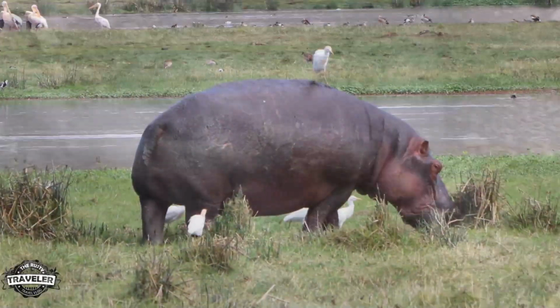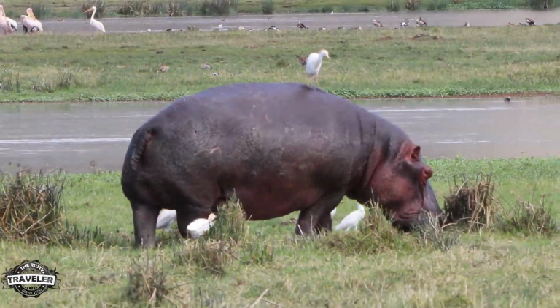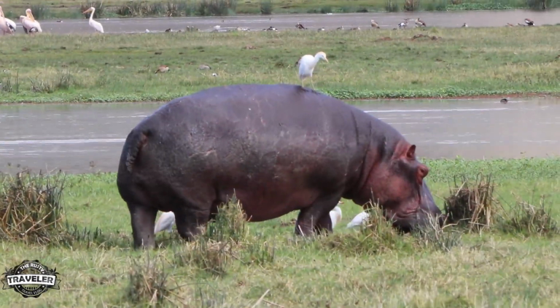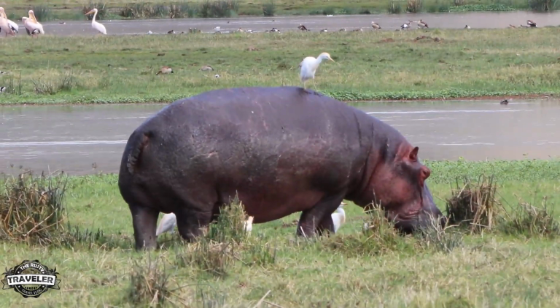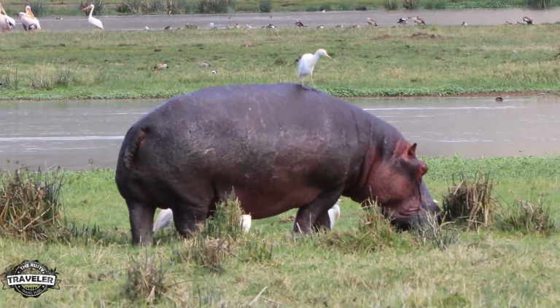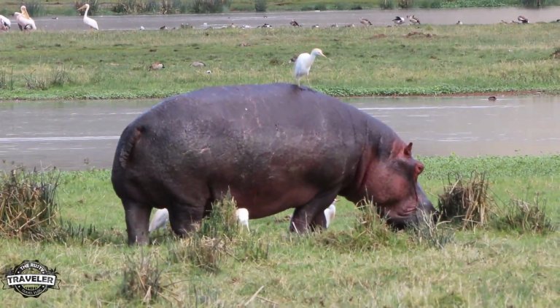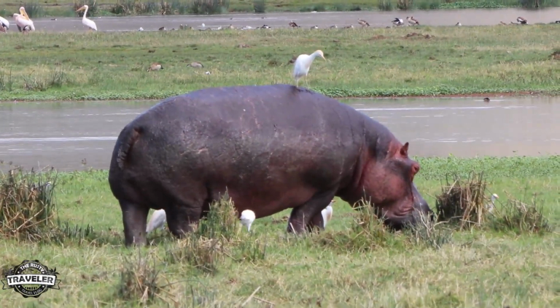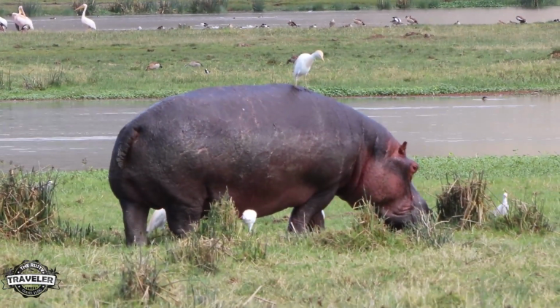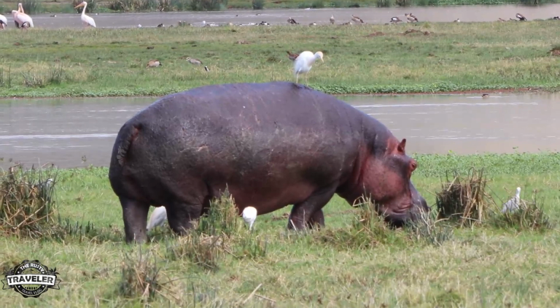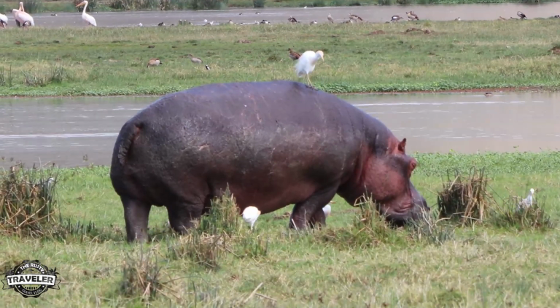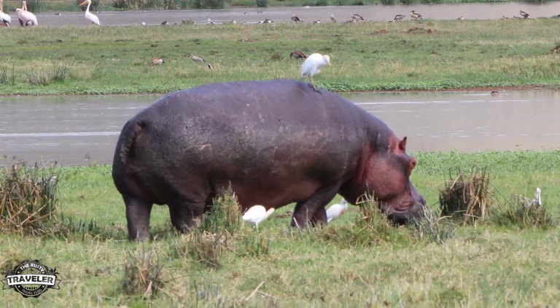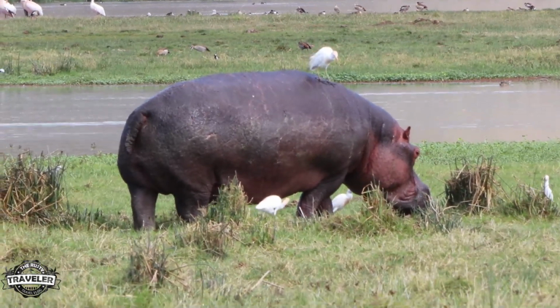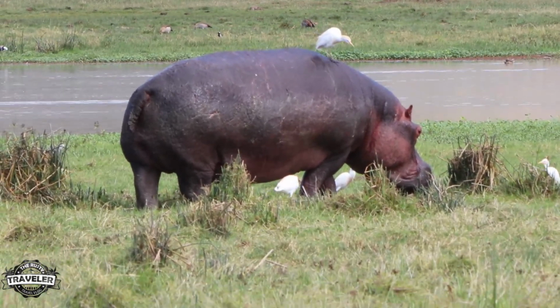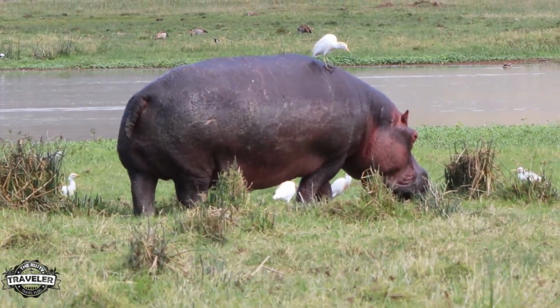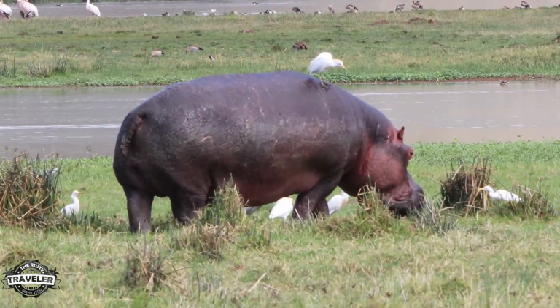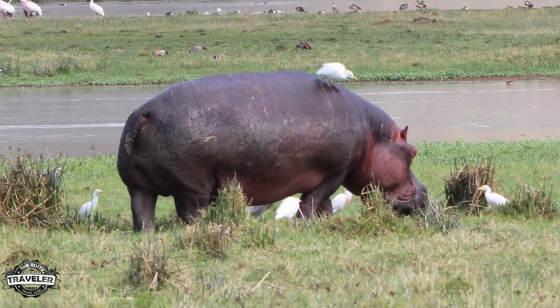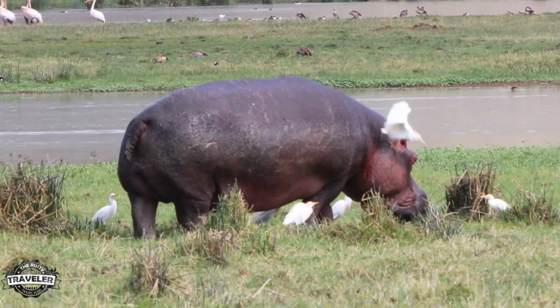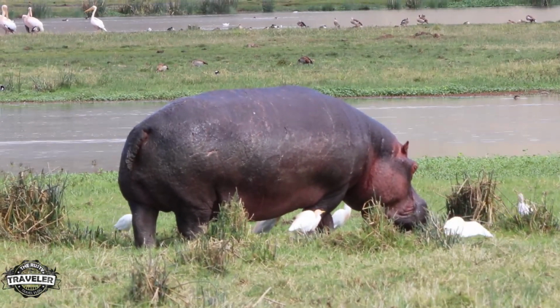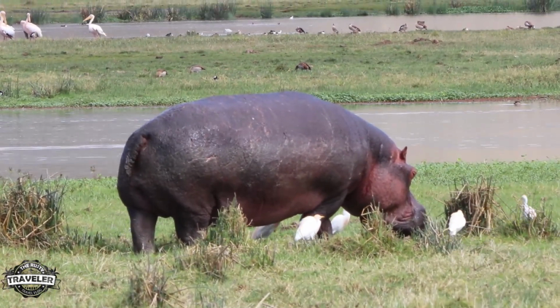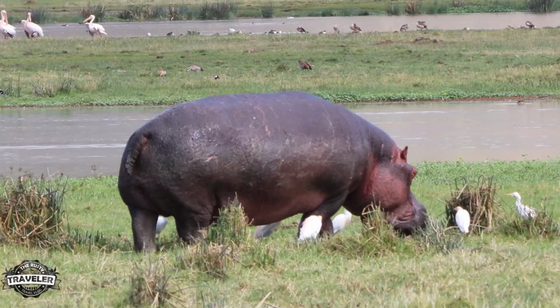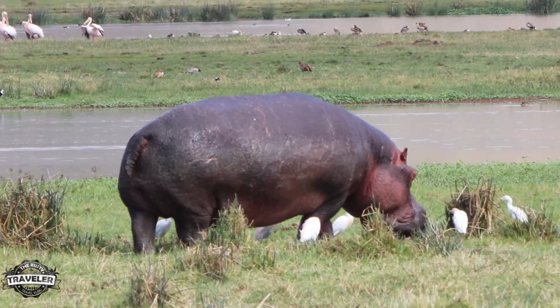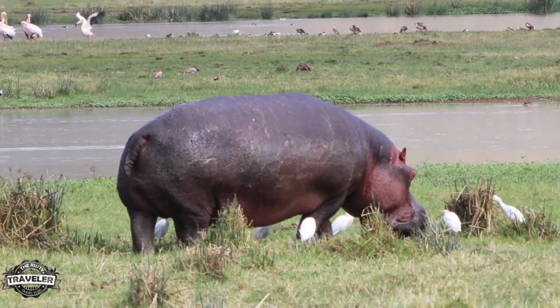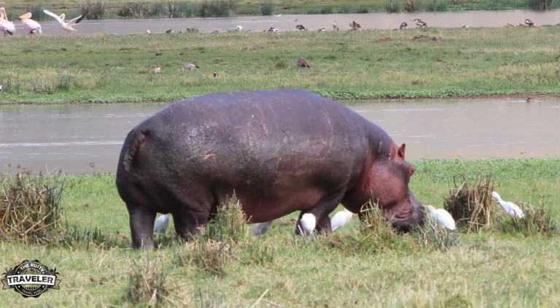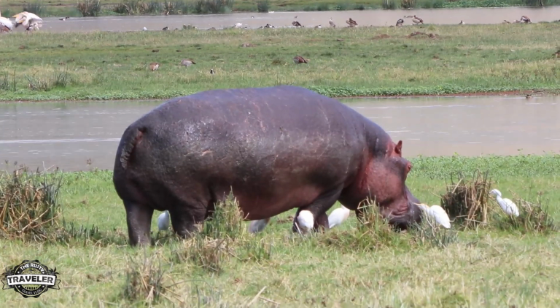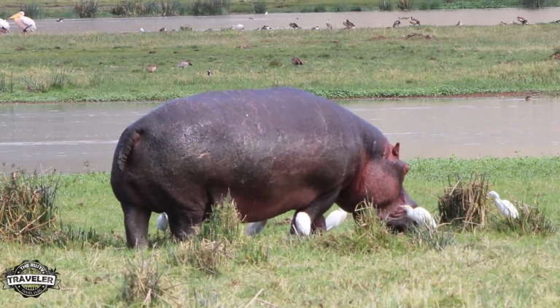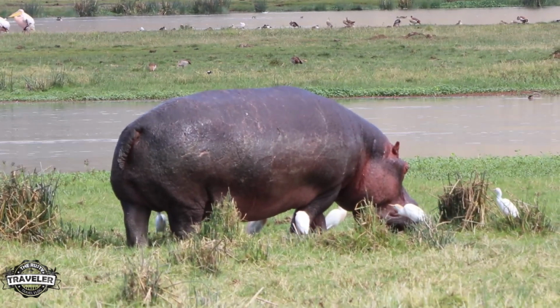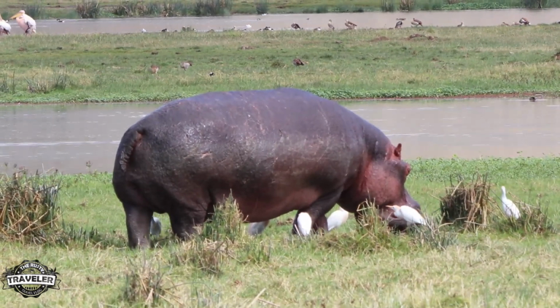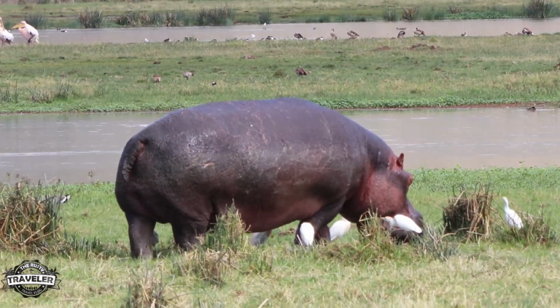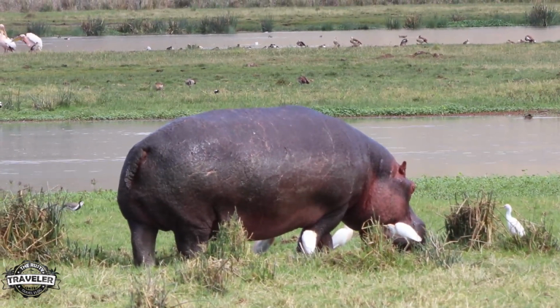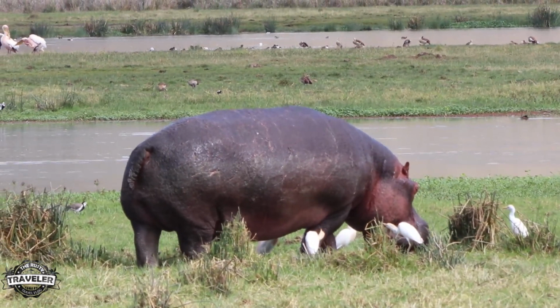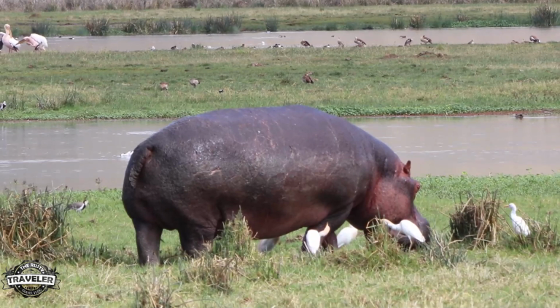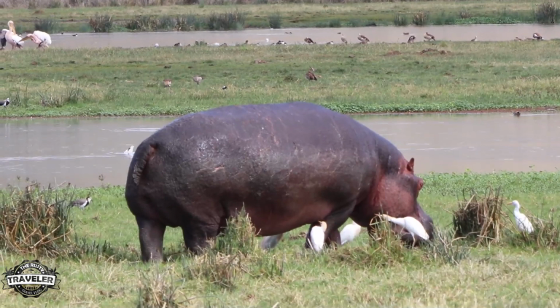Believe it or not, this is the most dangerous animal in Africa. More deaths have been reported from attacks by hippos than any other animal. They might look cute, but they have no sense of humor.